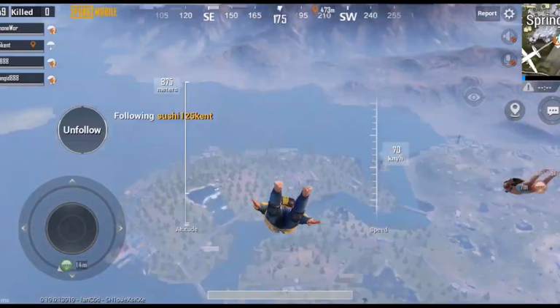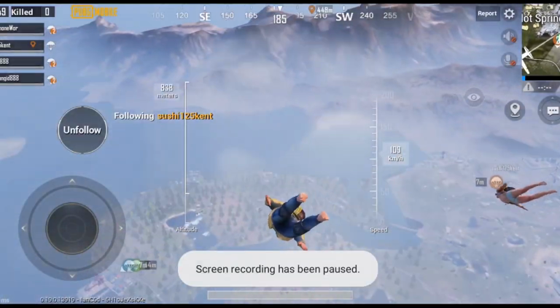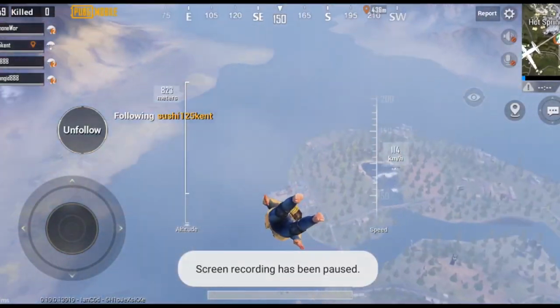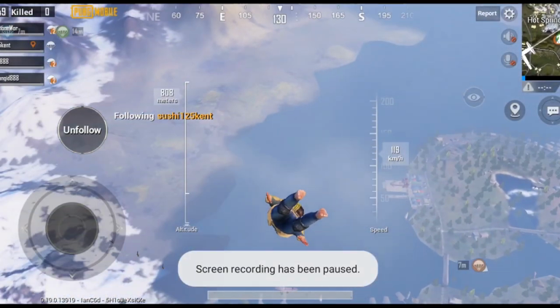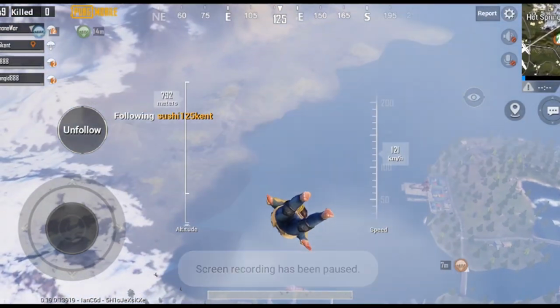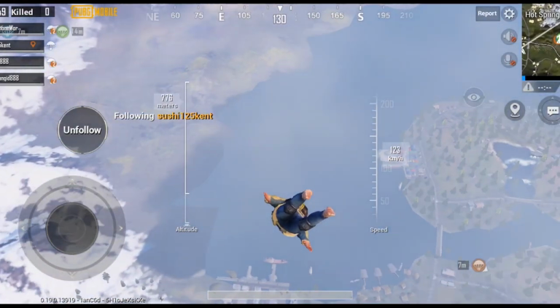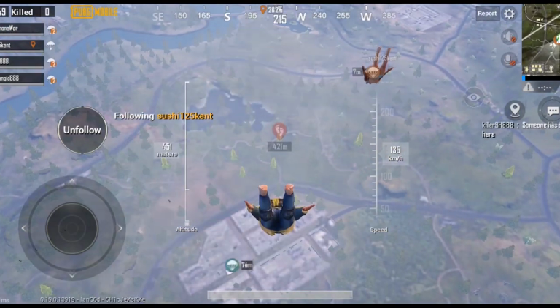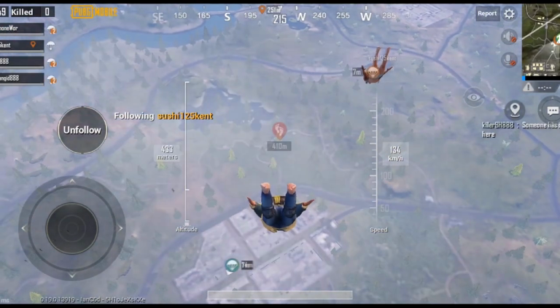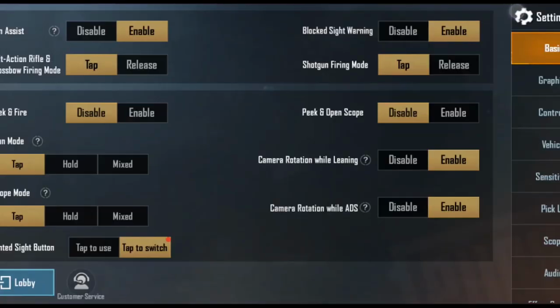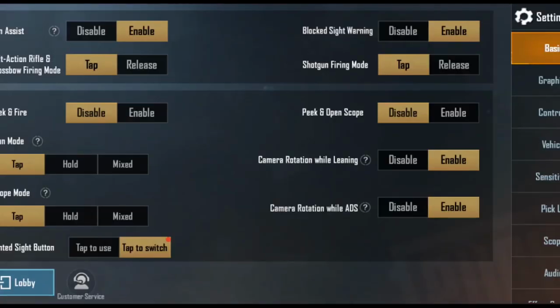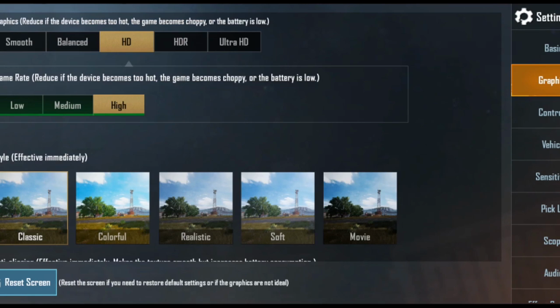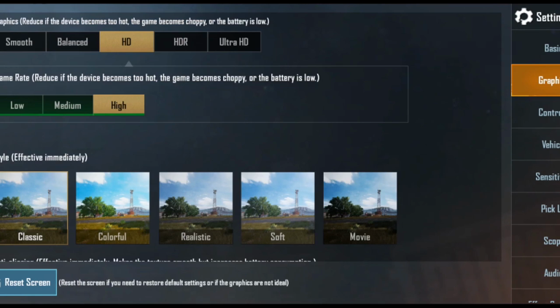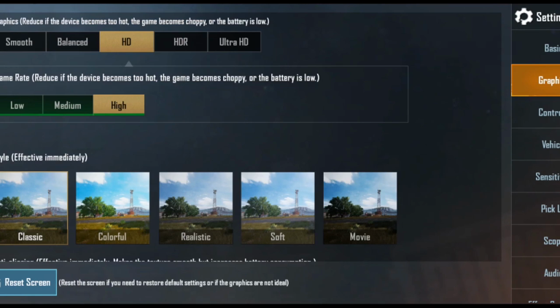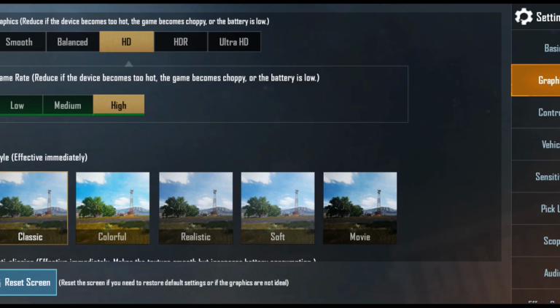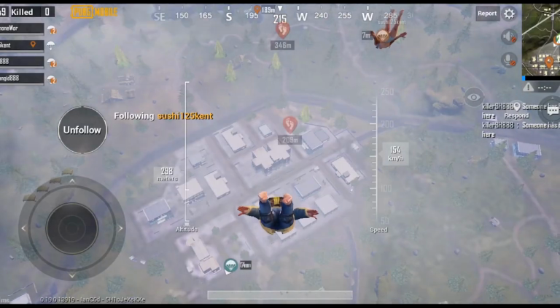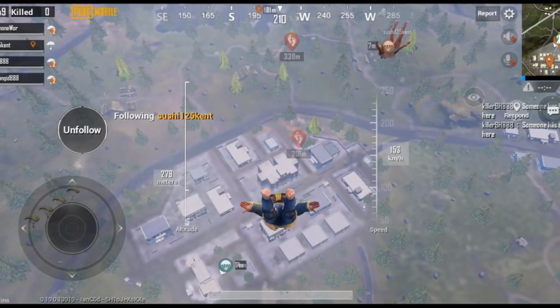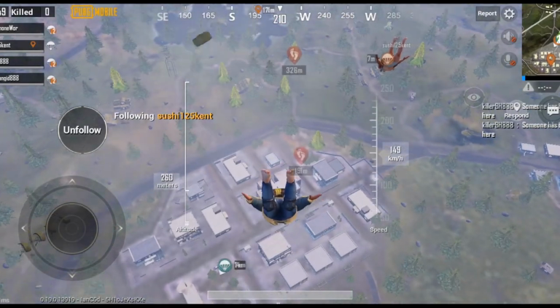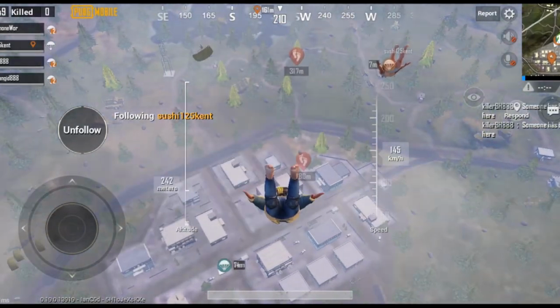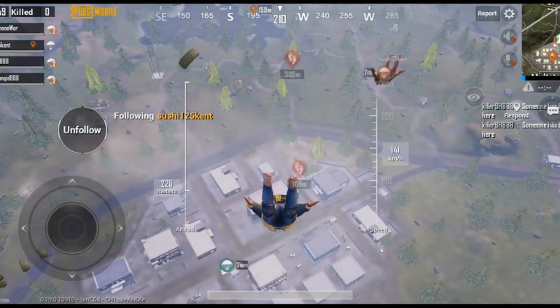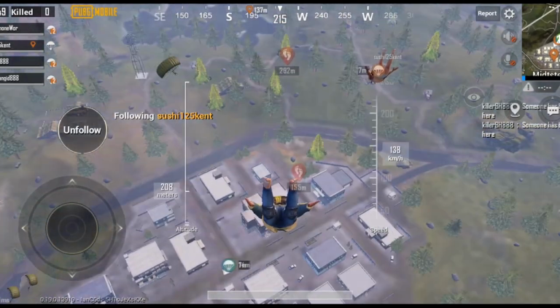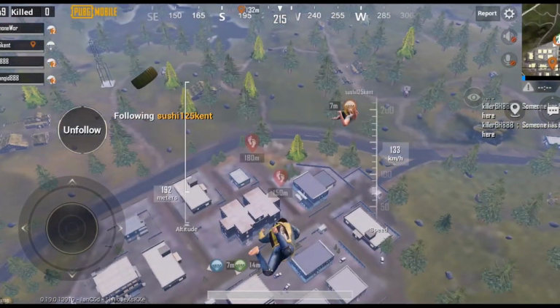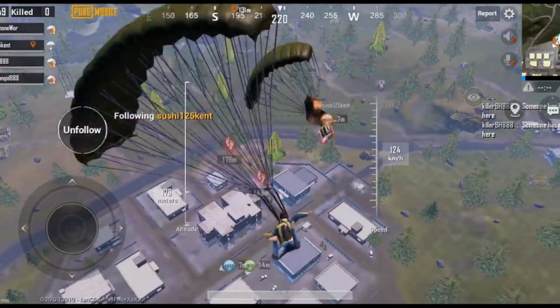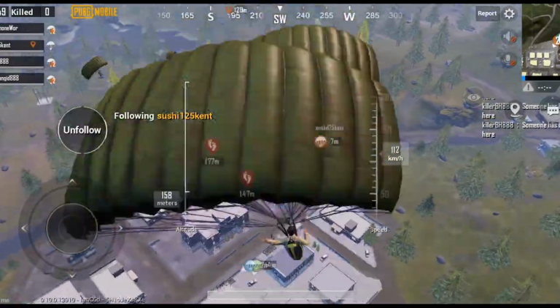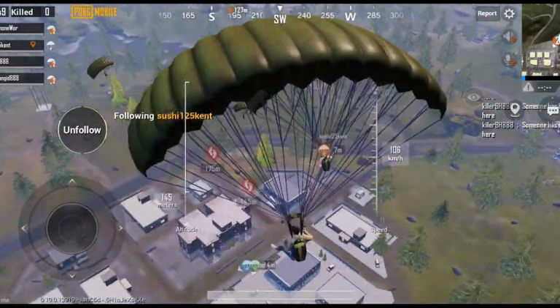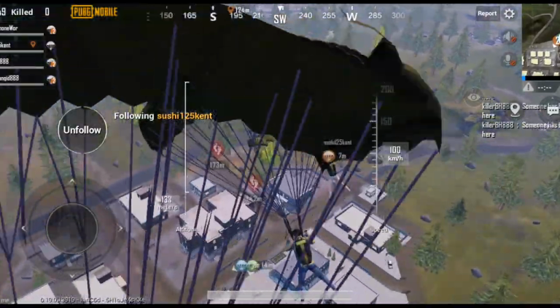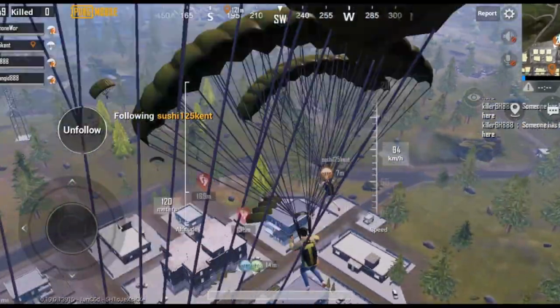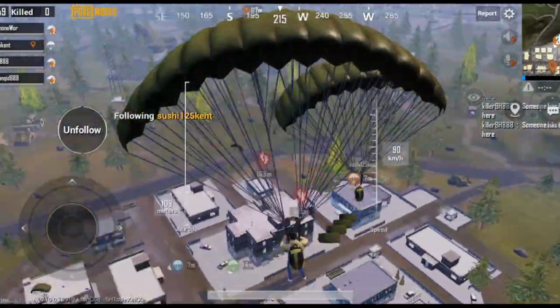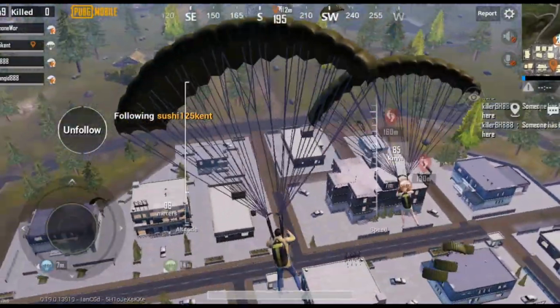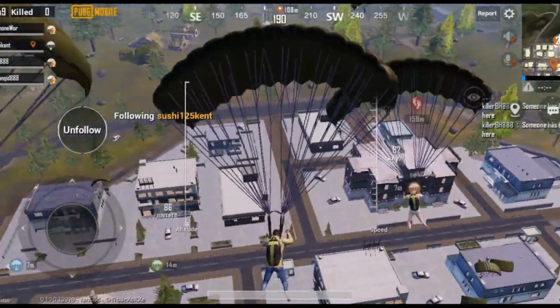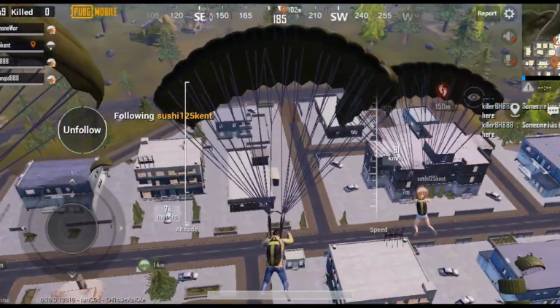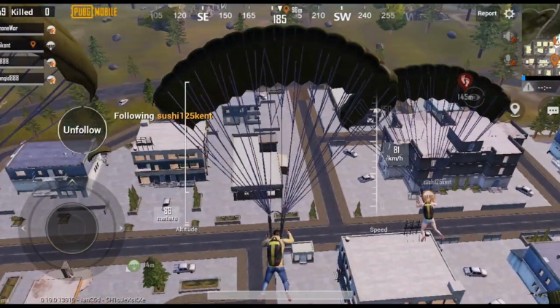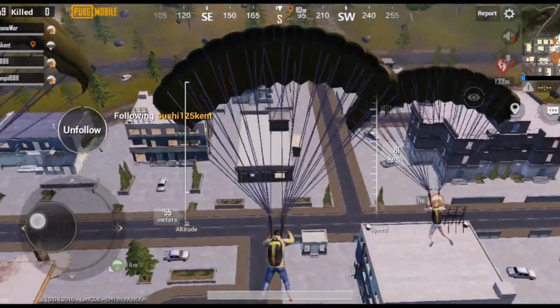Now we will try the classic match. We will try panning and shooting. Even with hard drops and frame drop scenarios, the gameplay is smooth. We are recording the game as well.